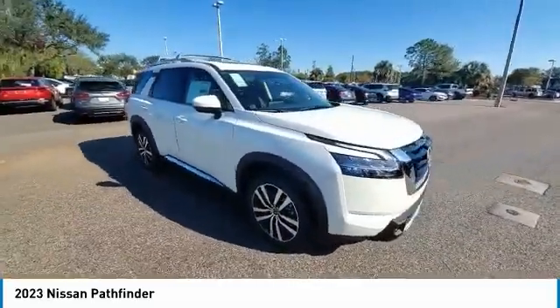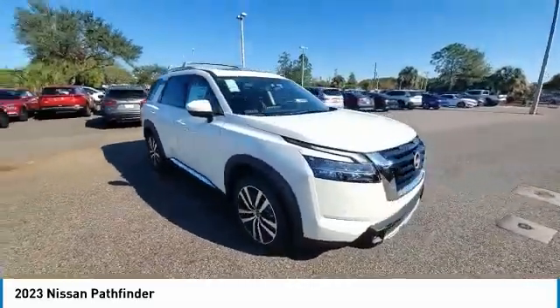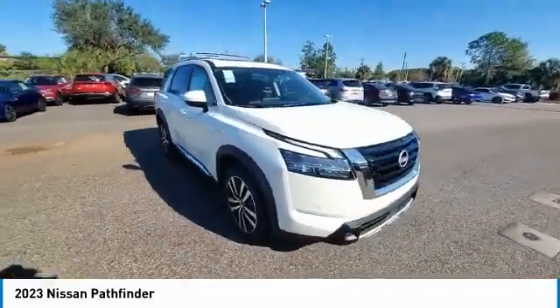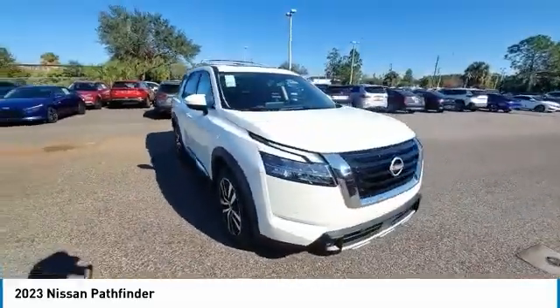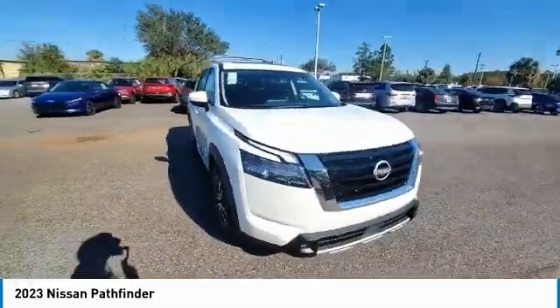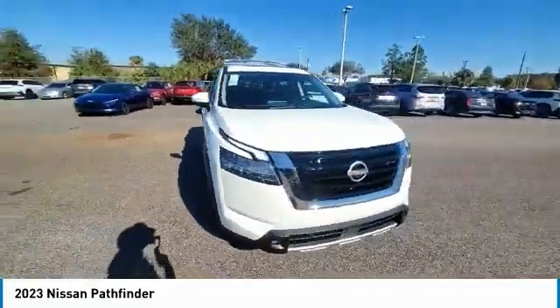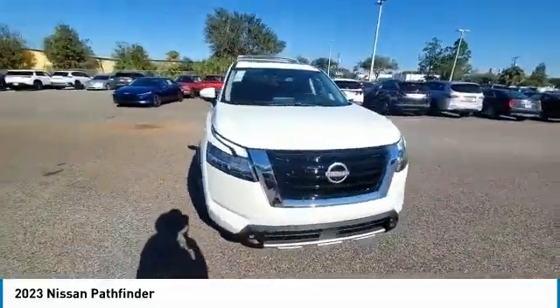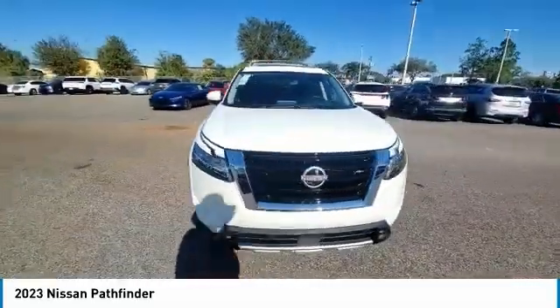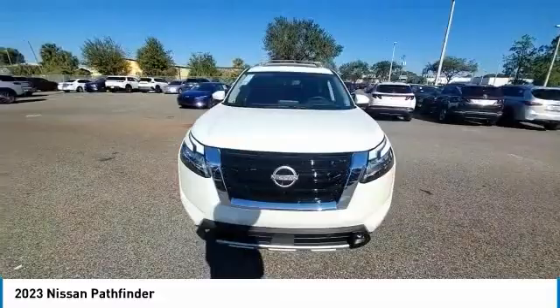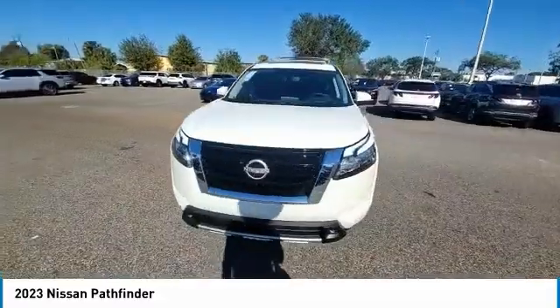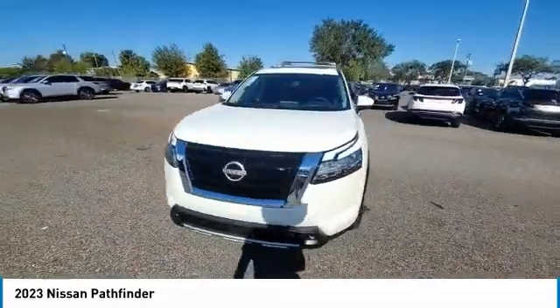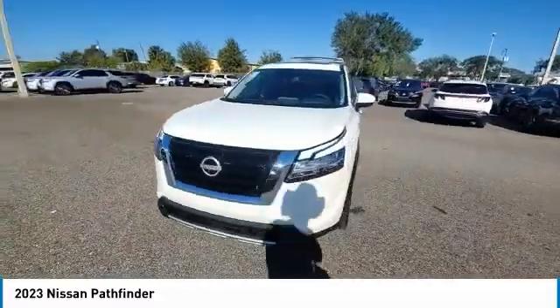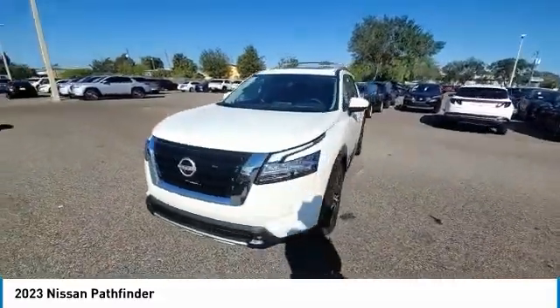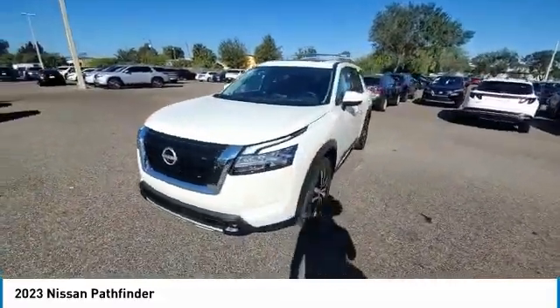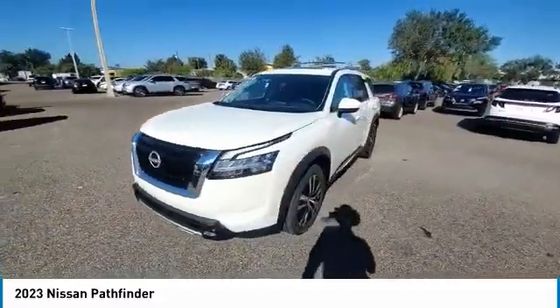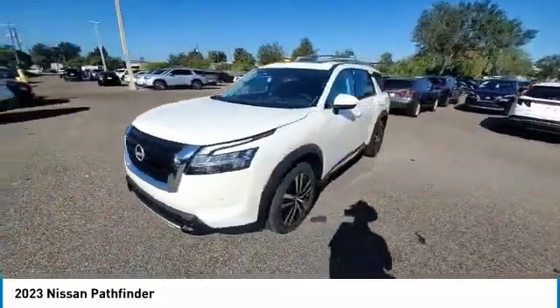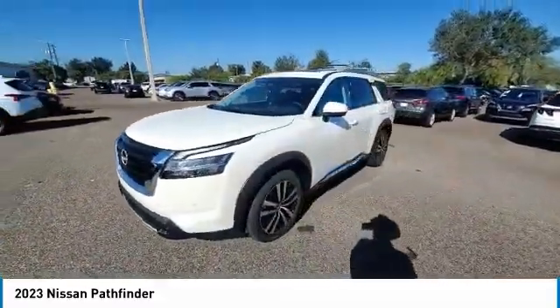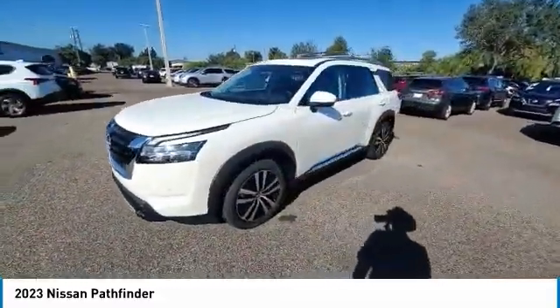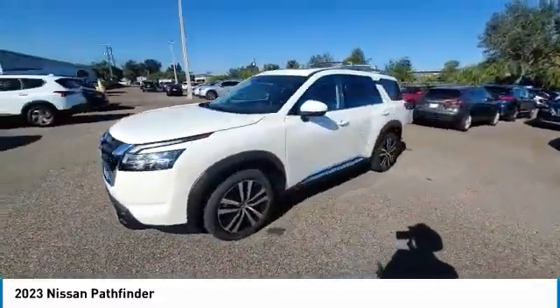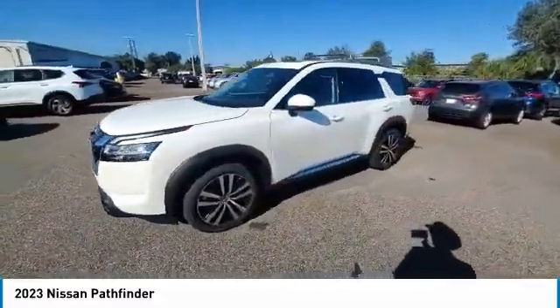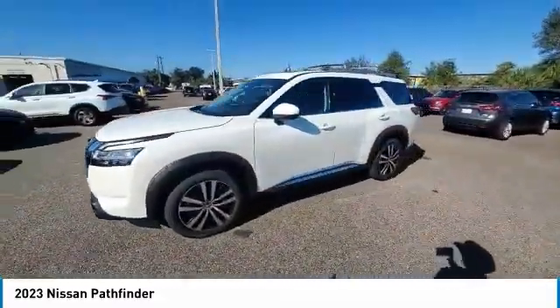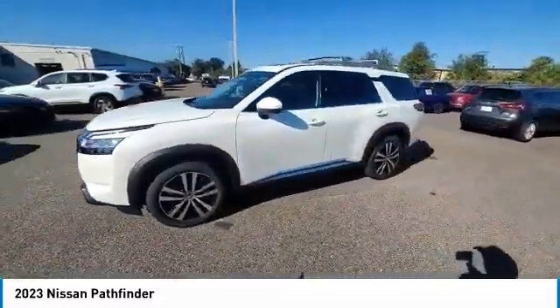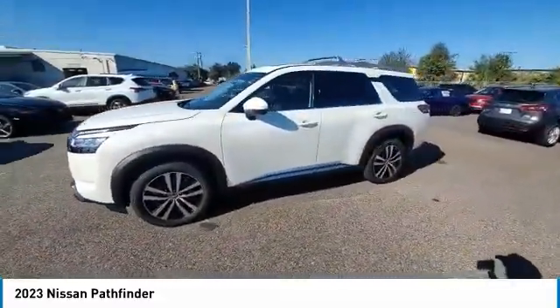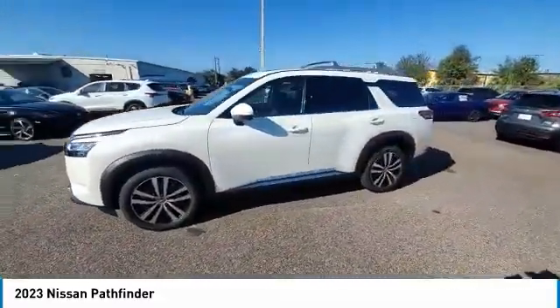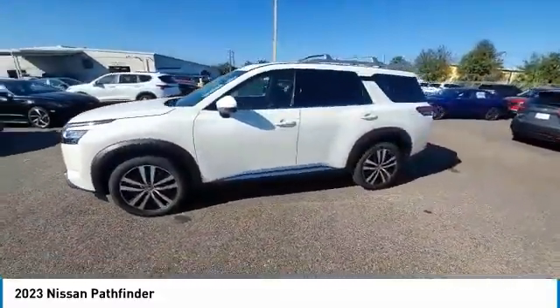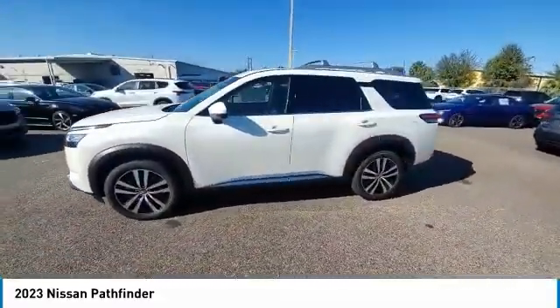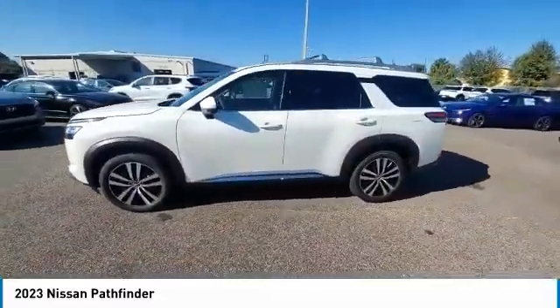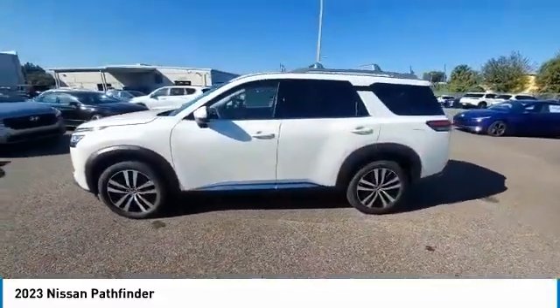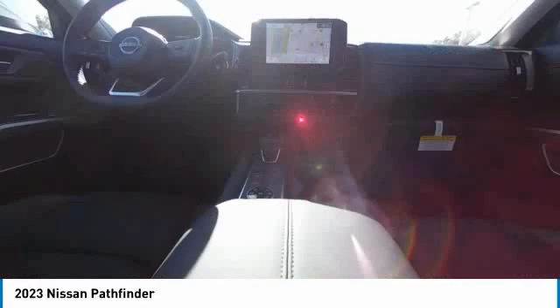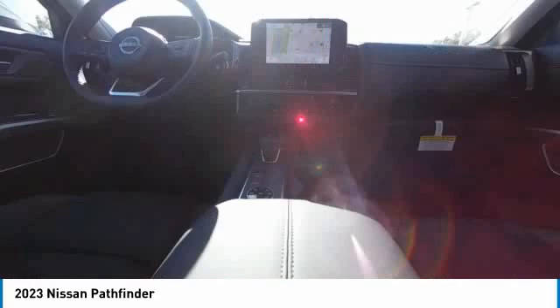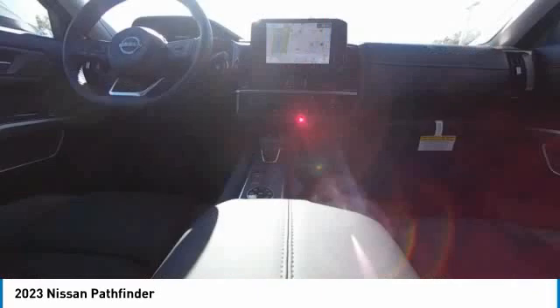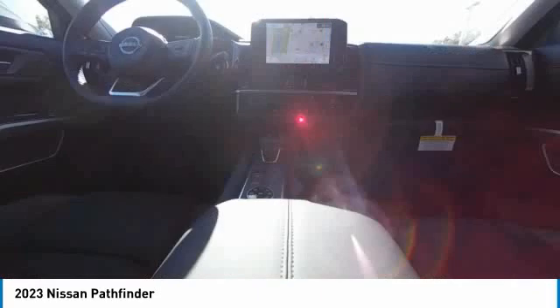This SUV appeals to both truck lovers and car lovers. This vehicle has less than 100 miles. Here are some of this vehicle's great options.